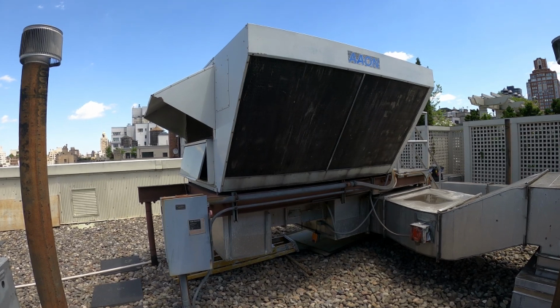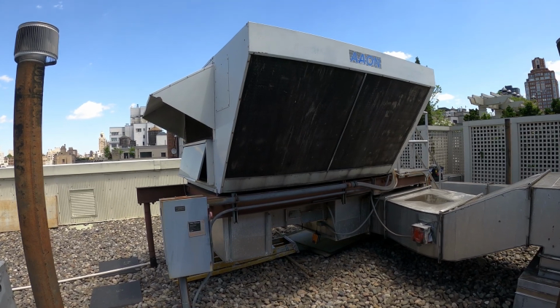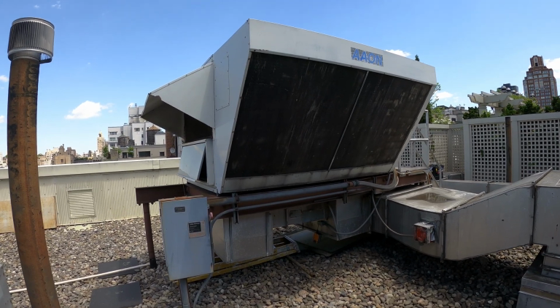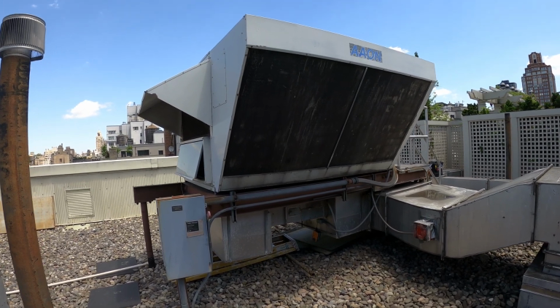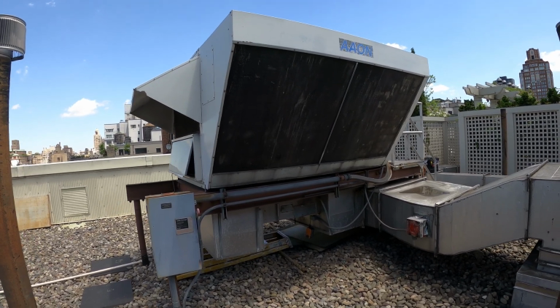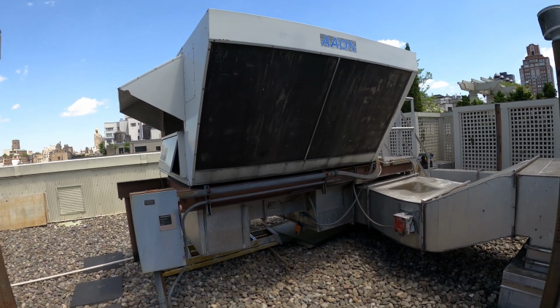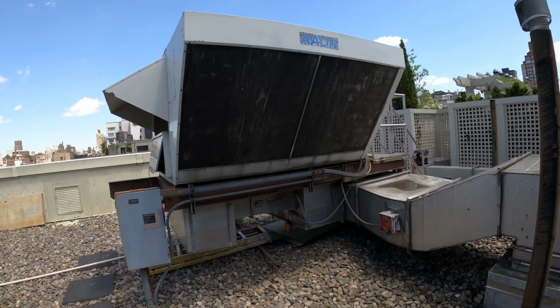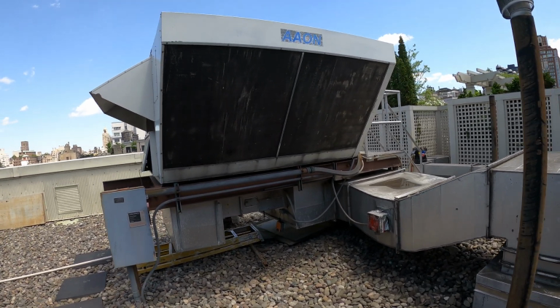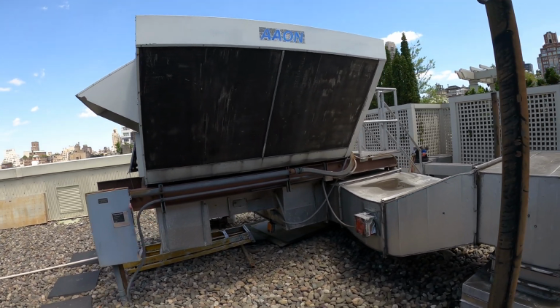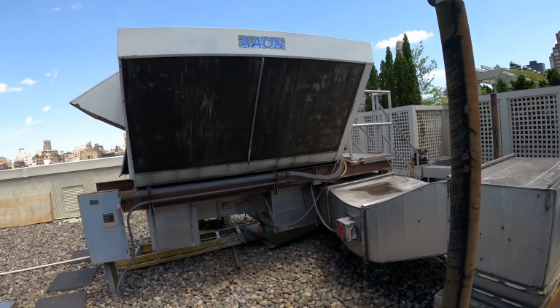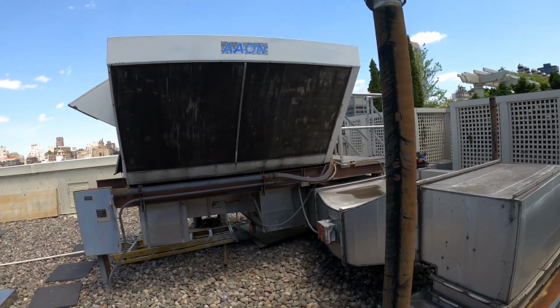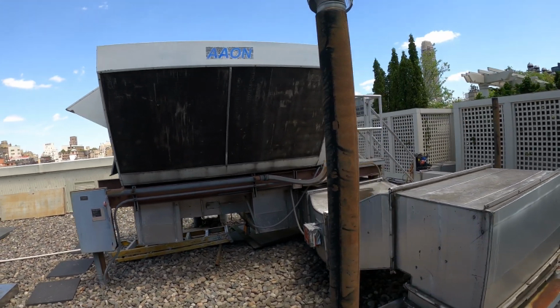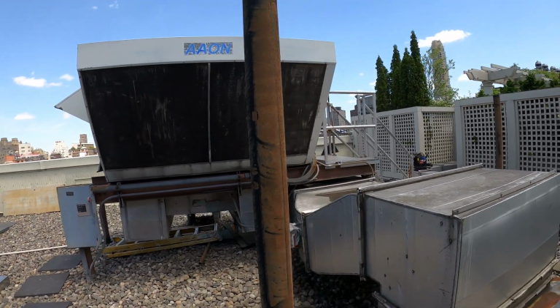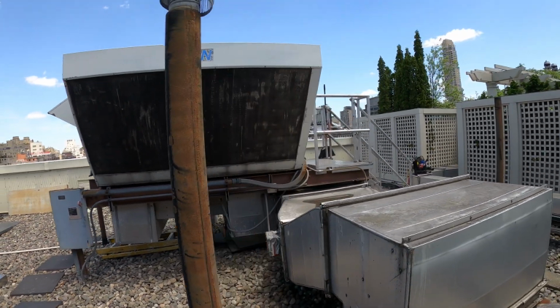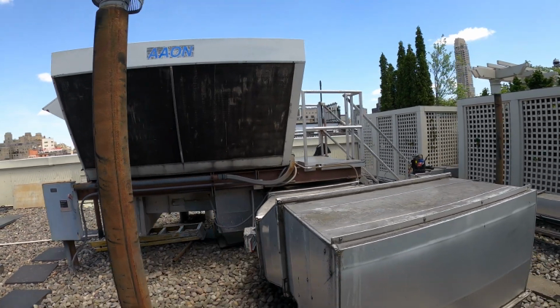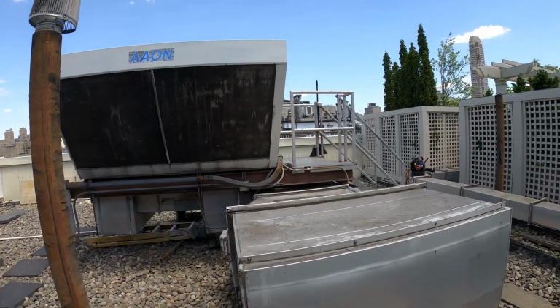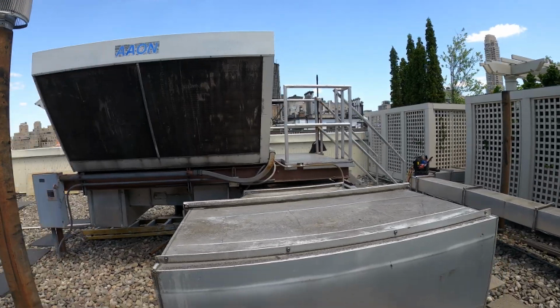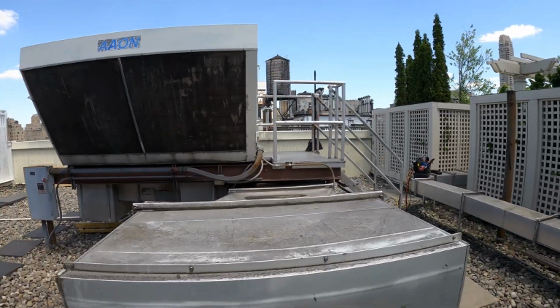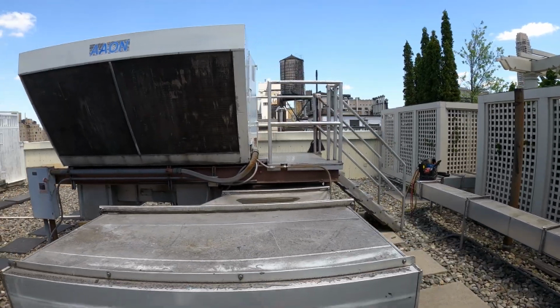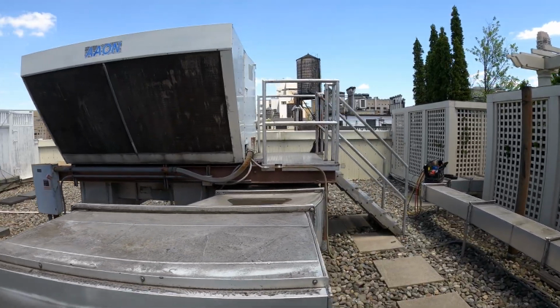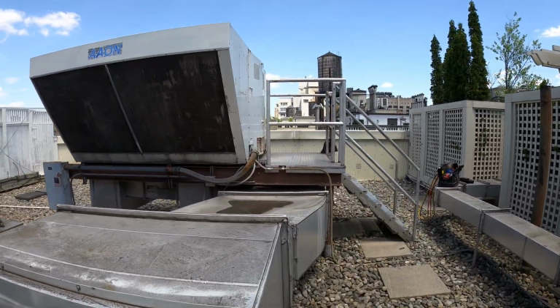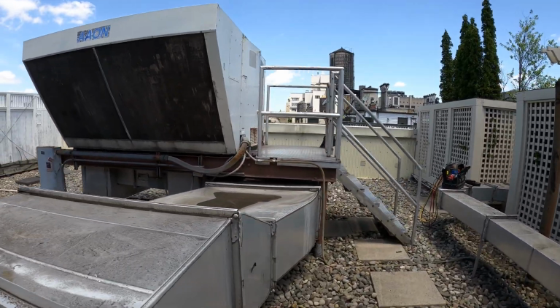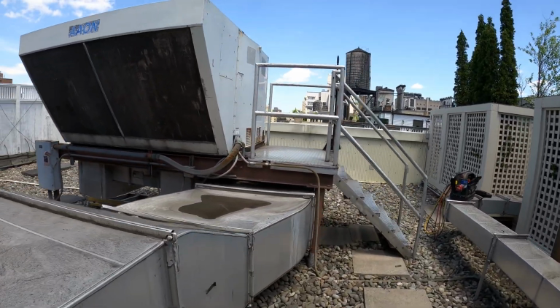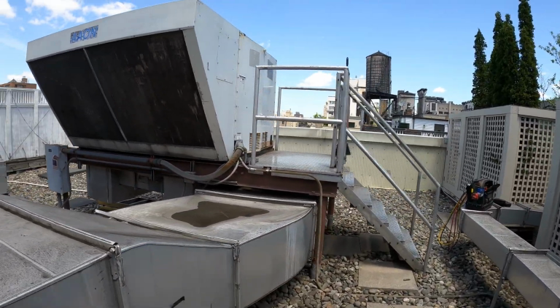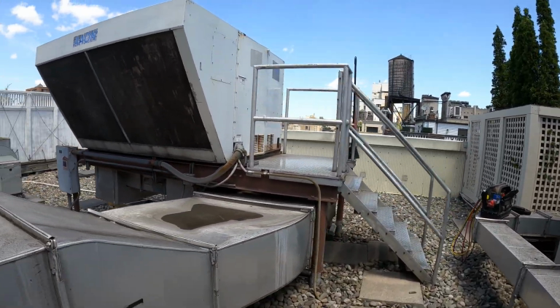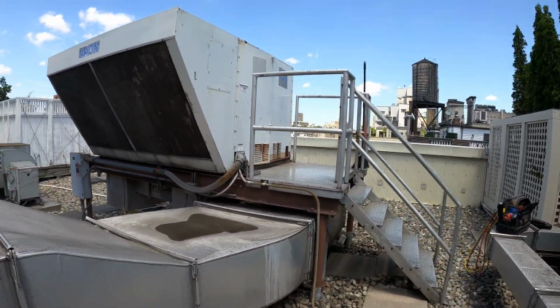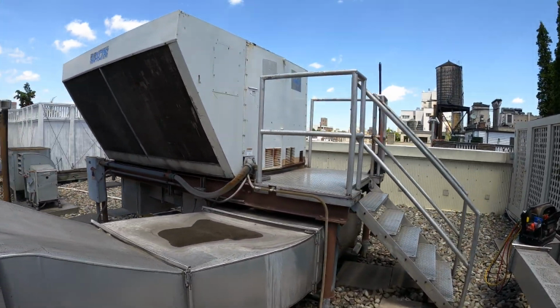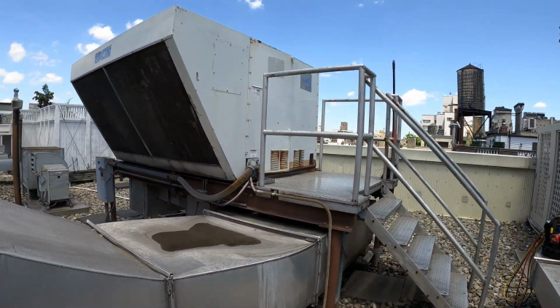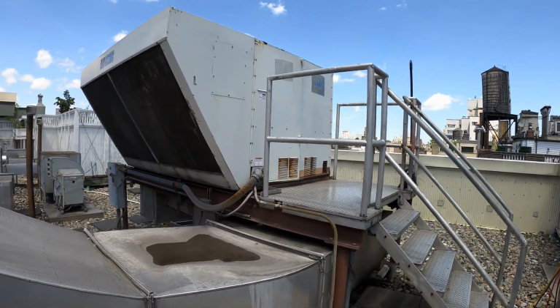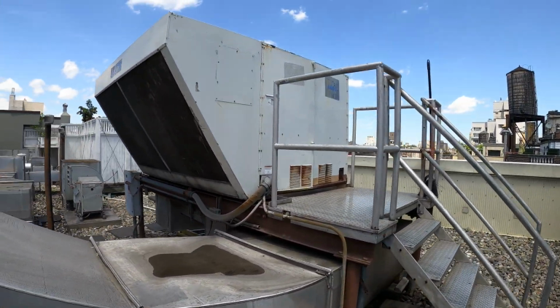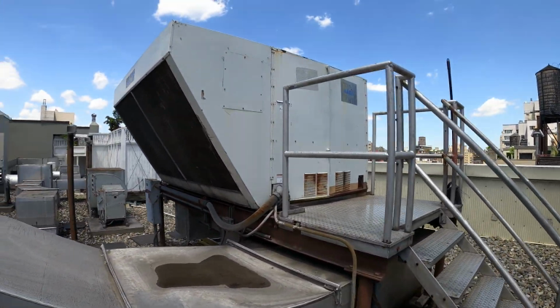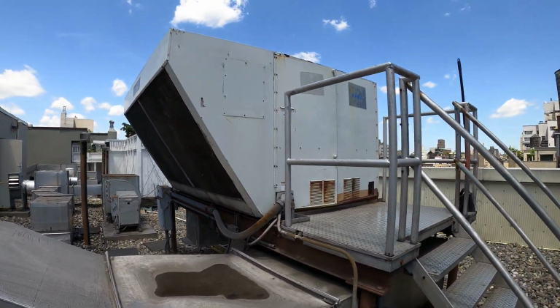Hello everyone and welcome to Jumper Man Tech, where we specialize in HVAC but do everything DIY. Today we got a service call that this unit is not properly cooling.